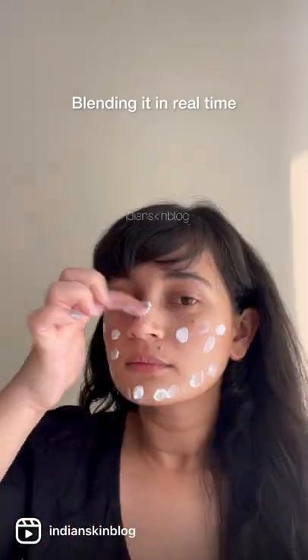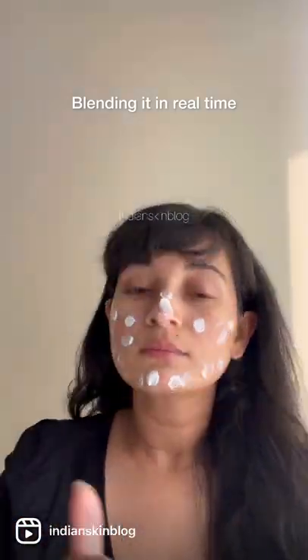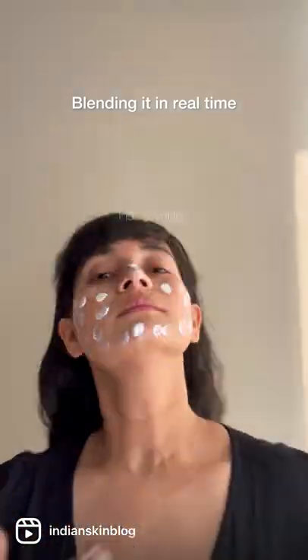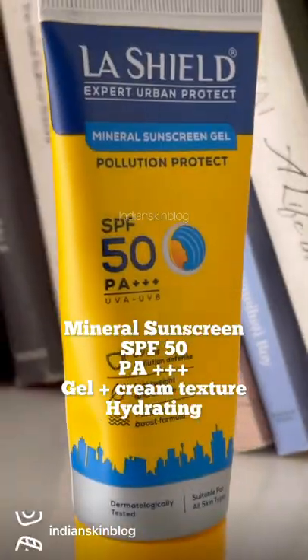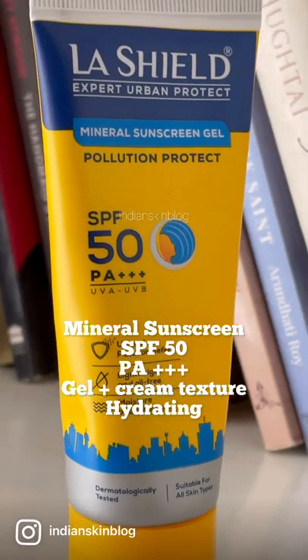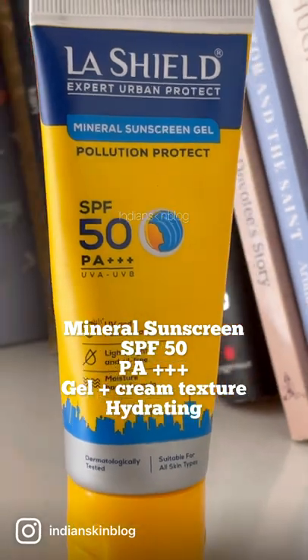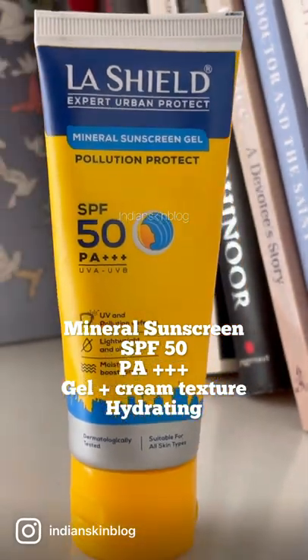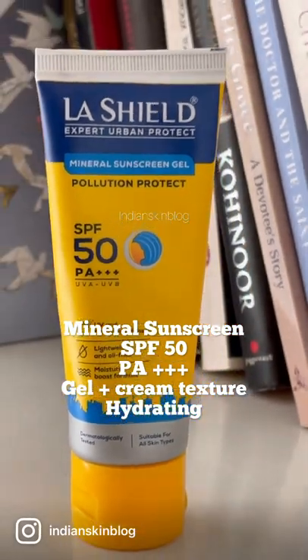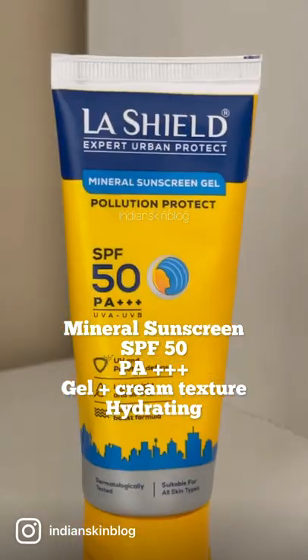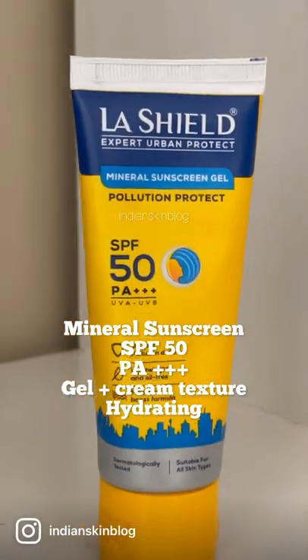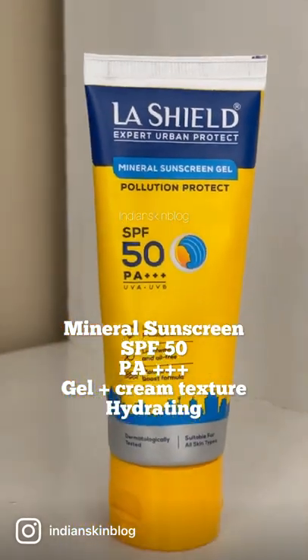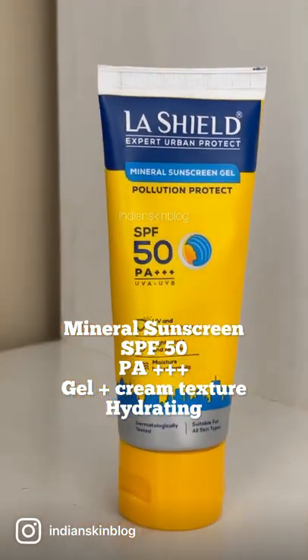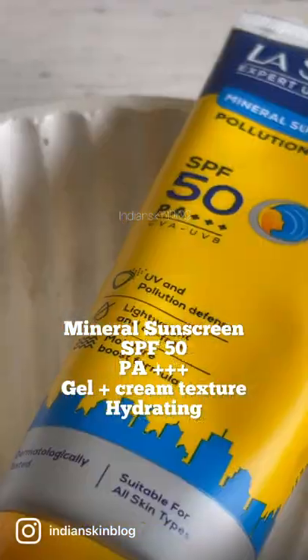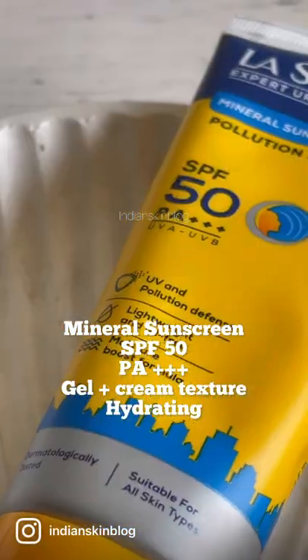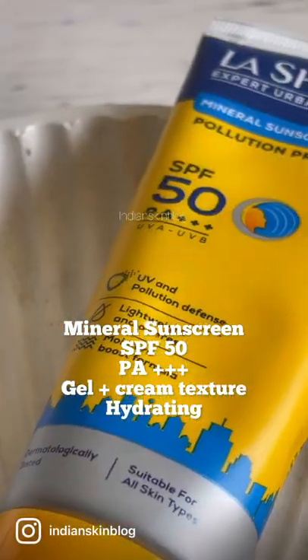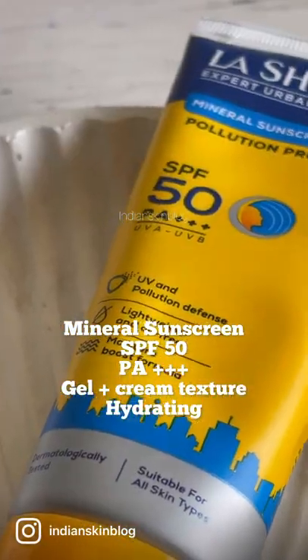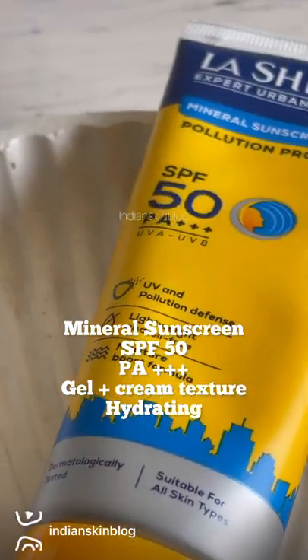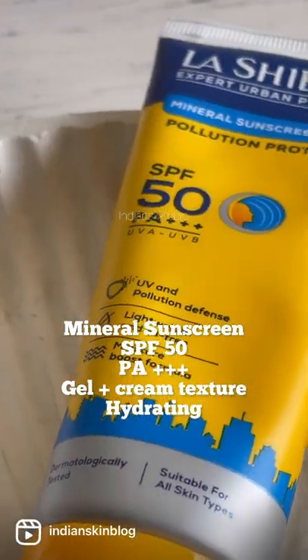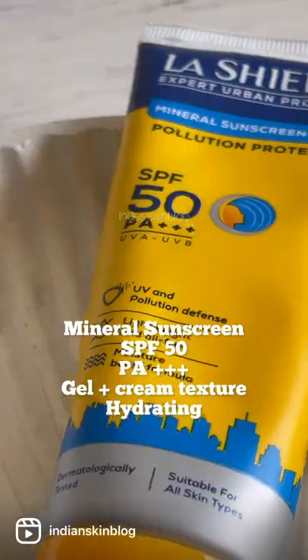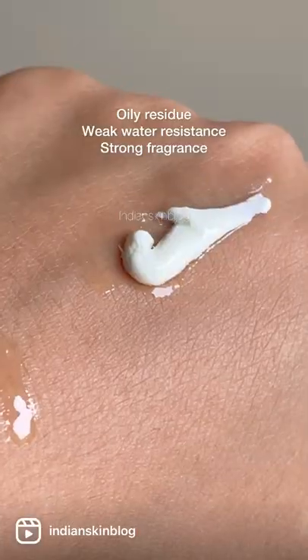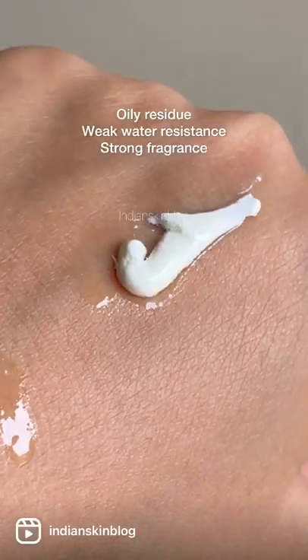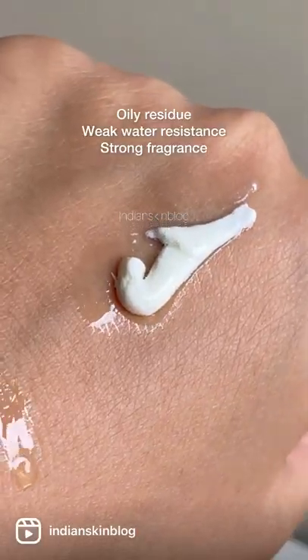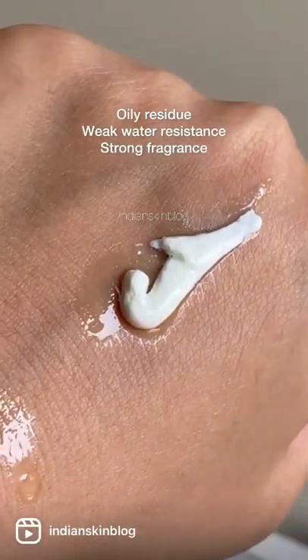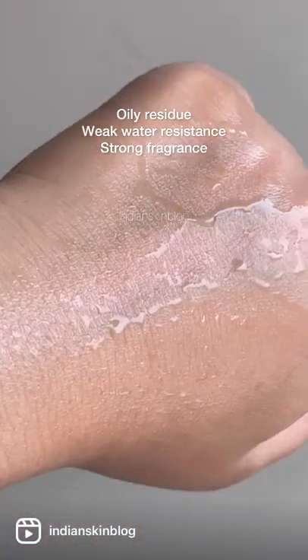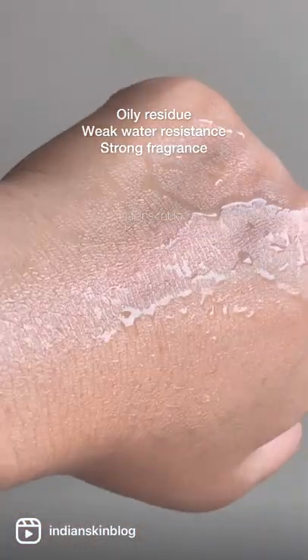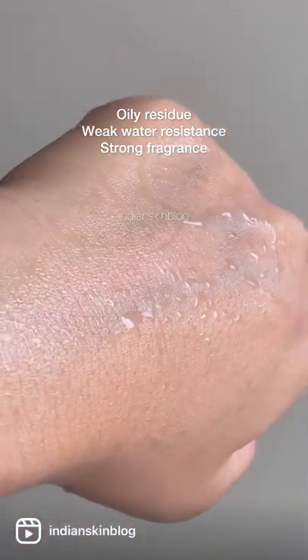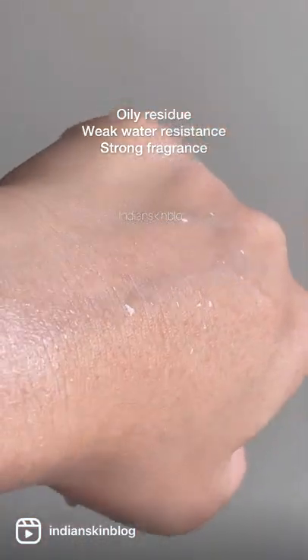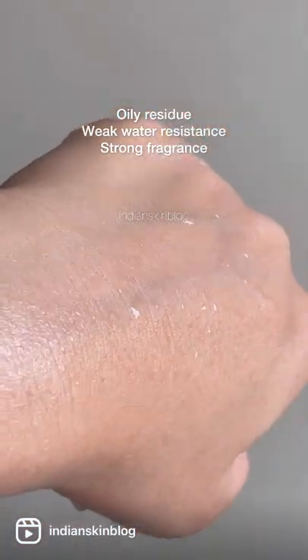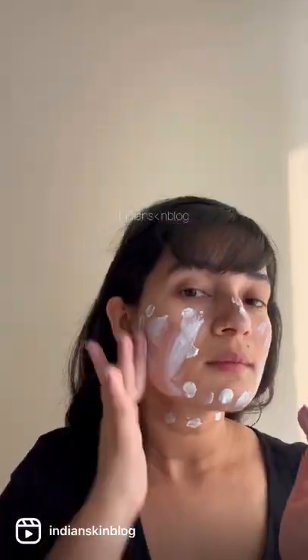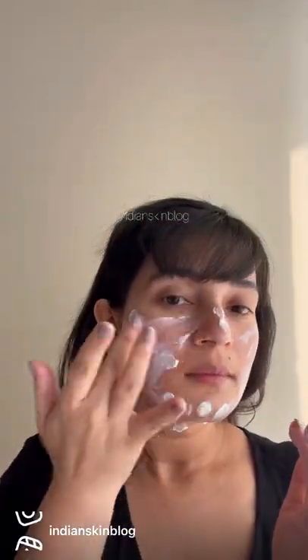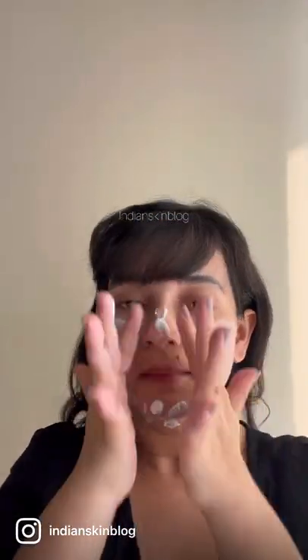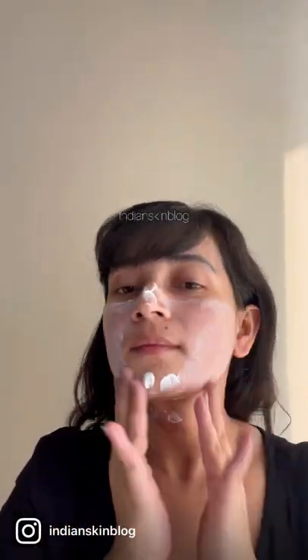Meanwhile, let's take a look at the stats. This is a mineral sunscreen with an SPF 50 and a PA++ rating, which gives broad spectrum protection. It's got a slightly oily residue. It's also water-resistant to some degree, but does carry a lot of fragrance.